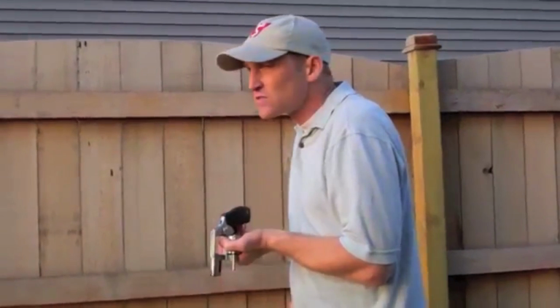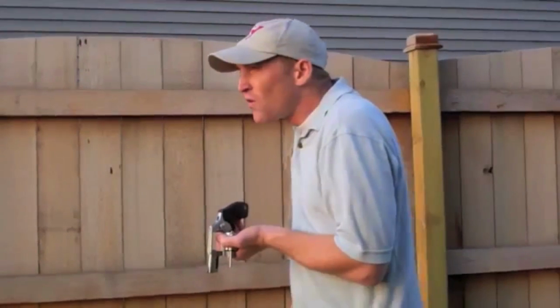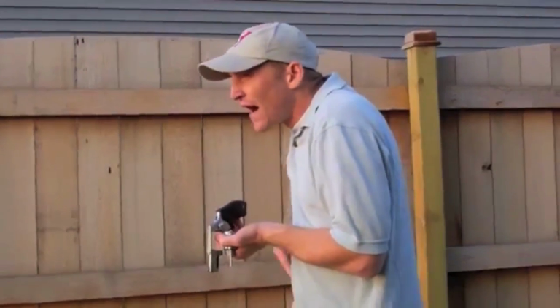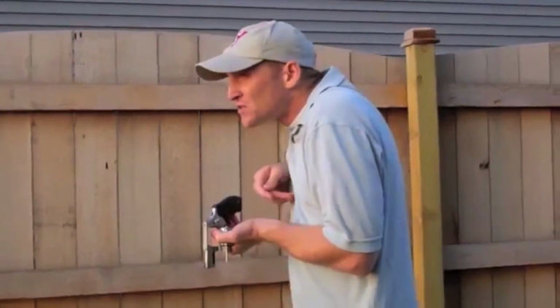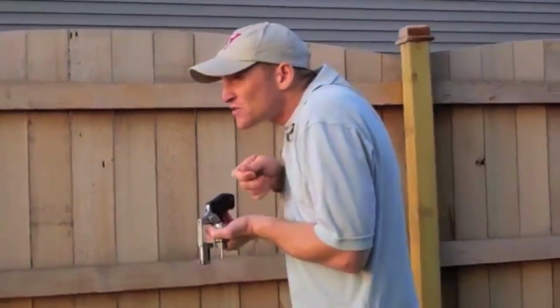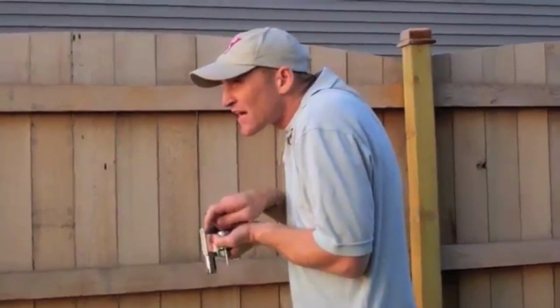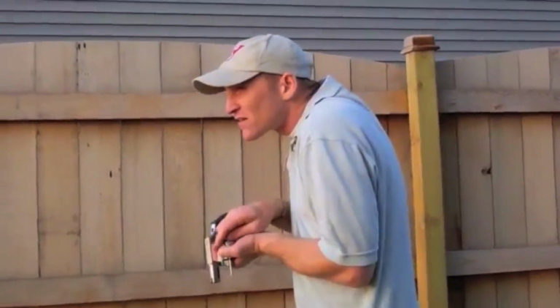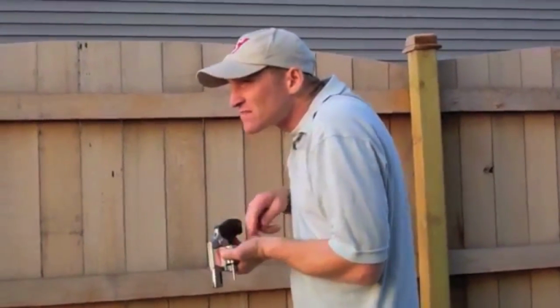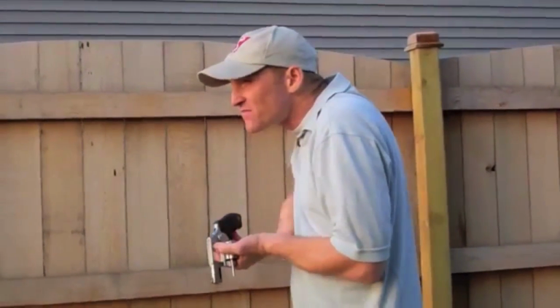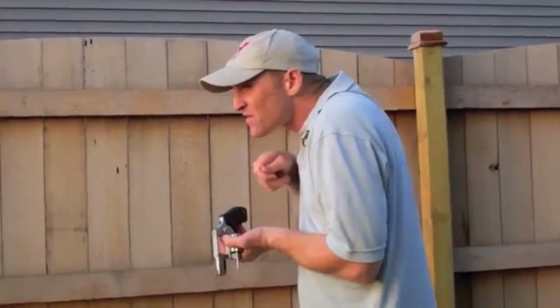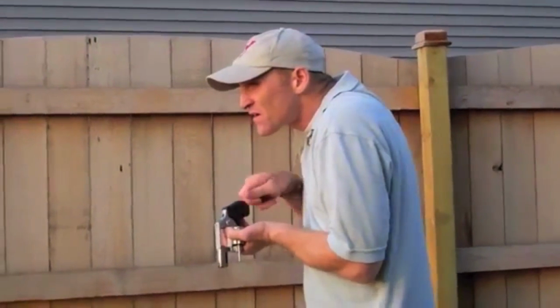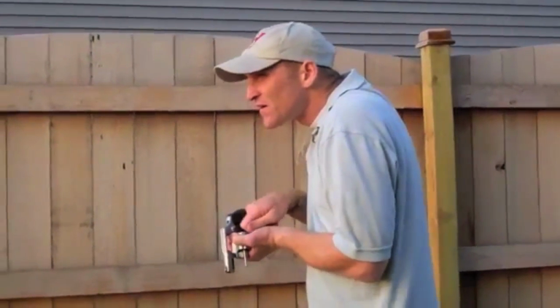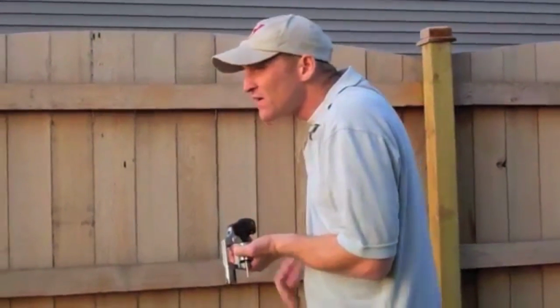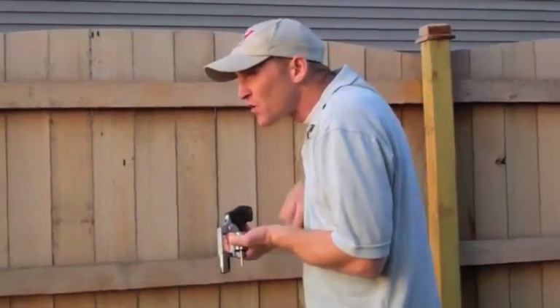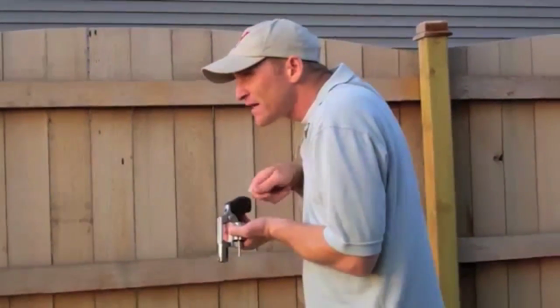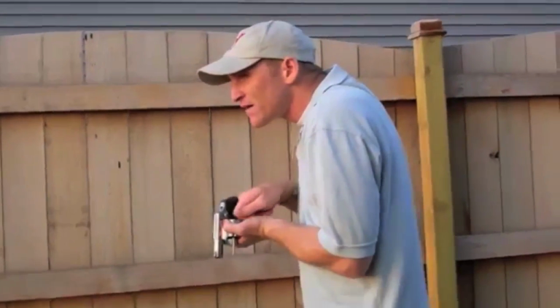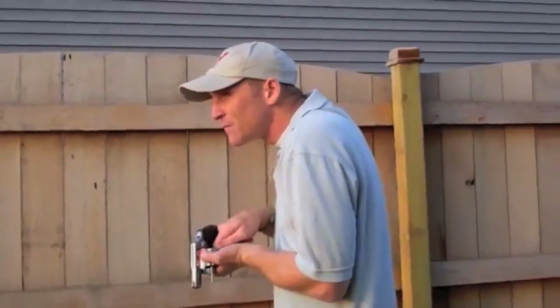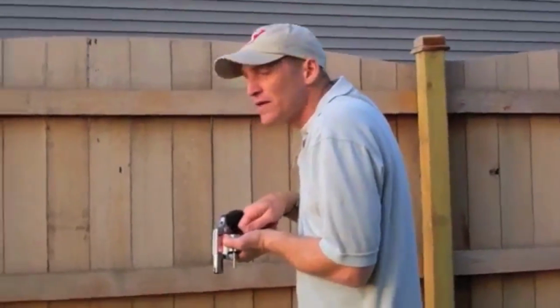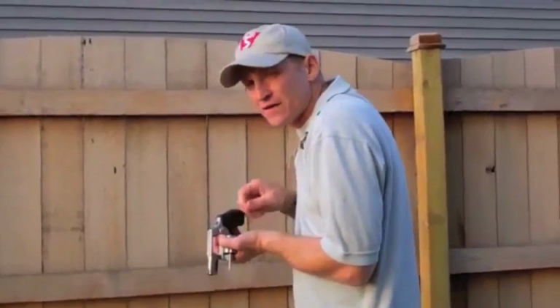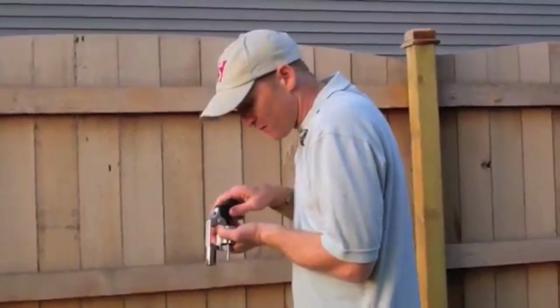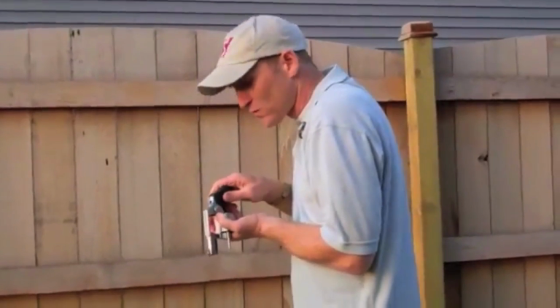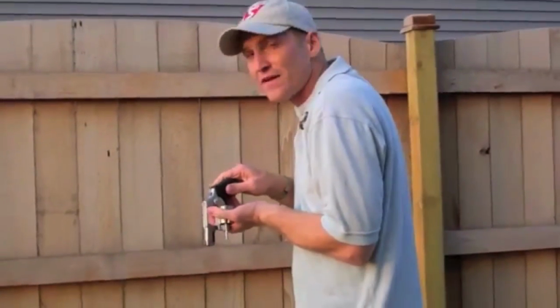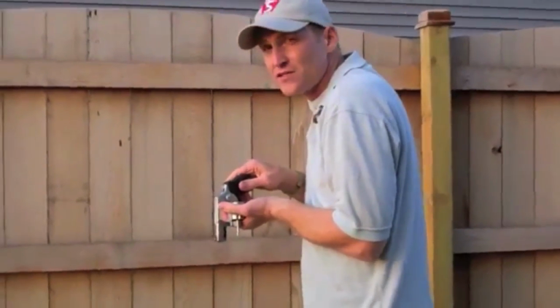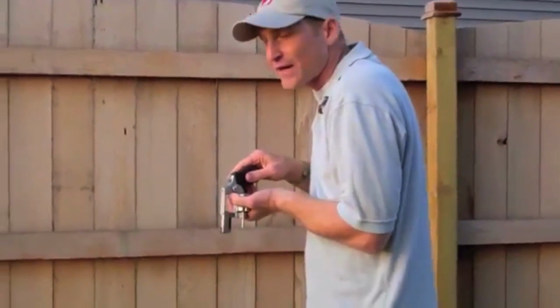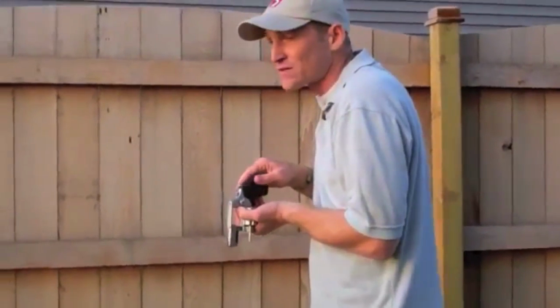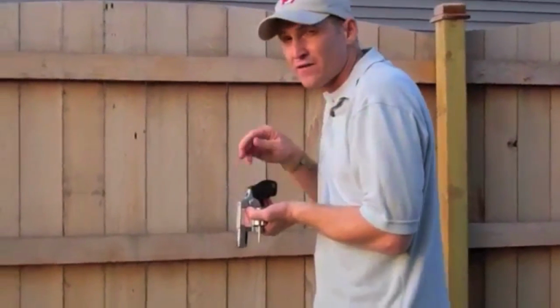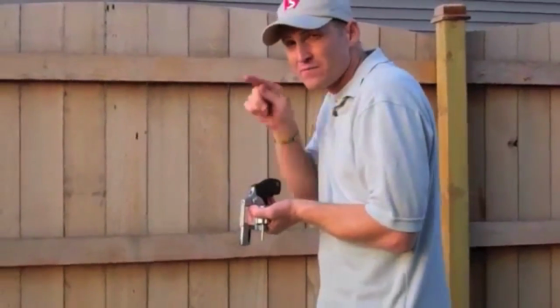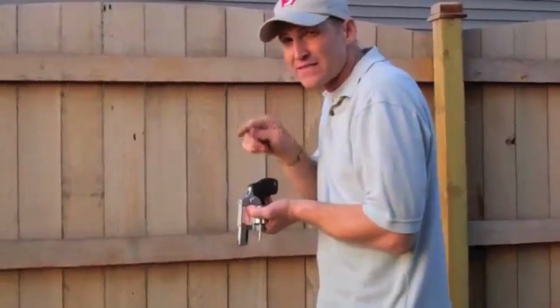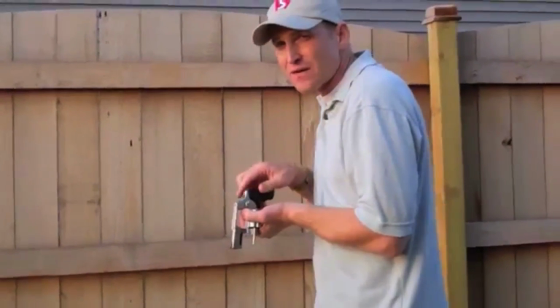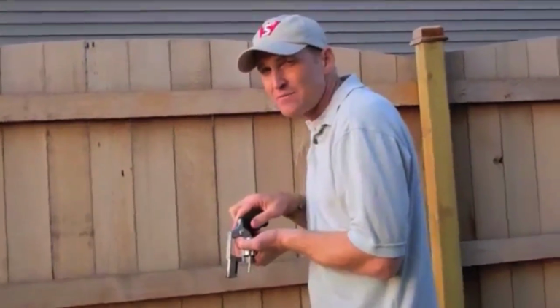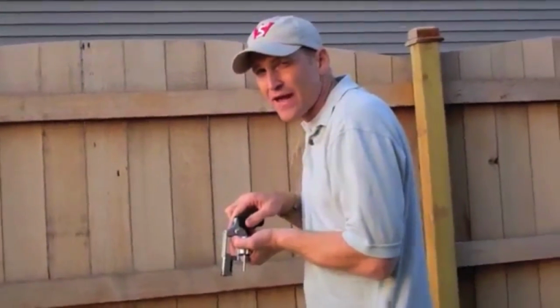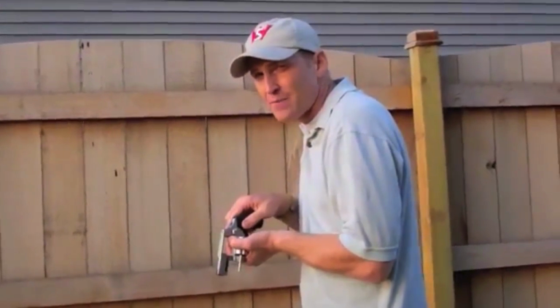I can do it just like this — I'm loading here. Every once in a while, if I need to, I can look down. But ideally, you want to keep your head up, looking for threats.